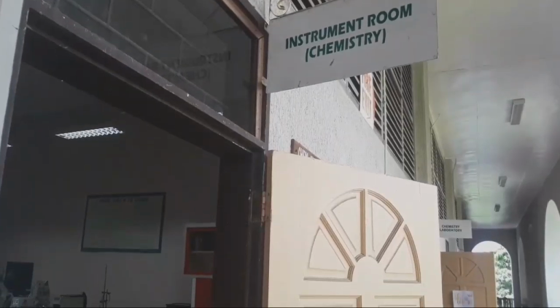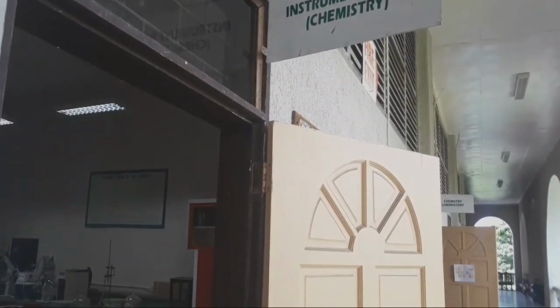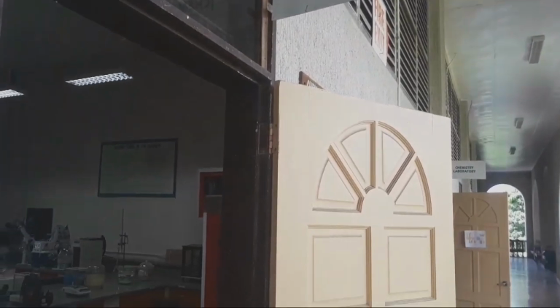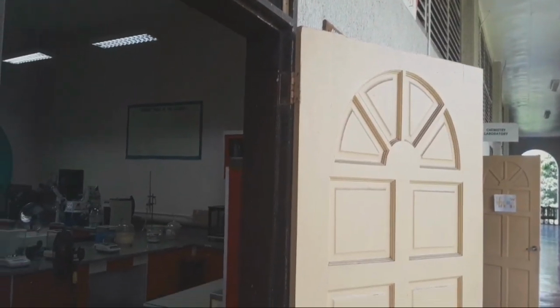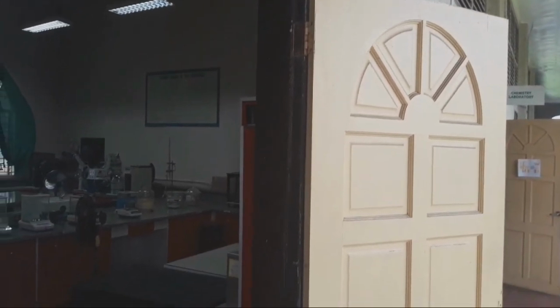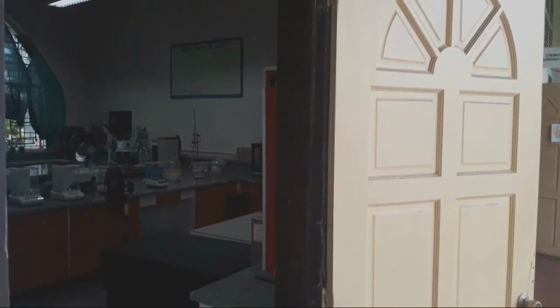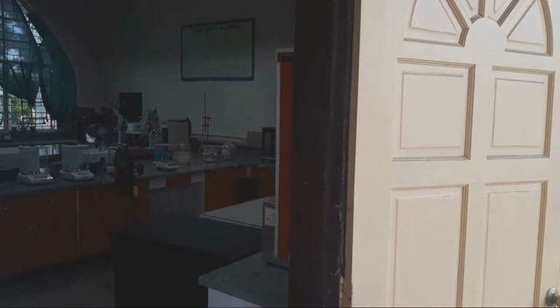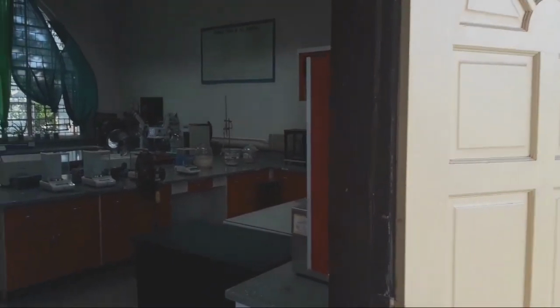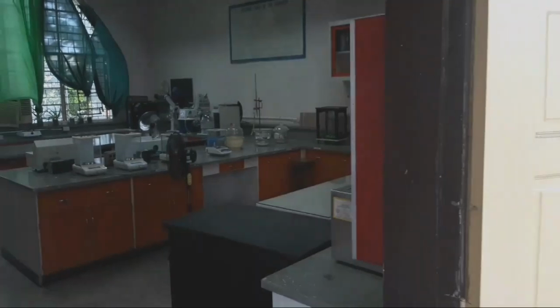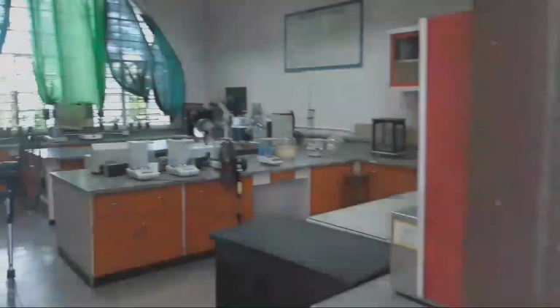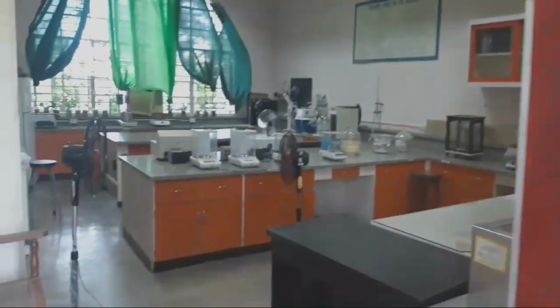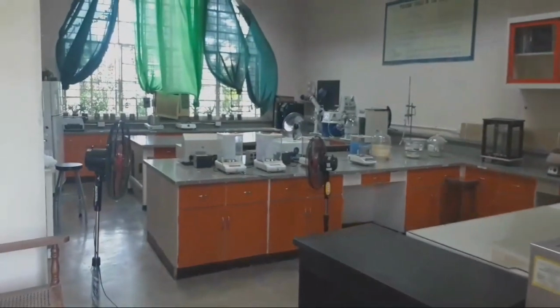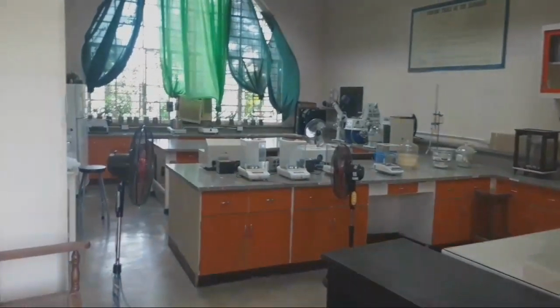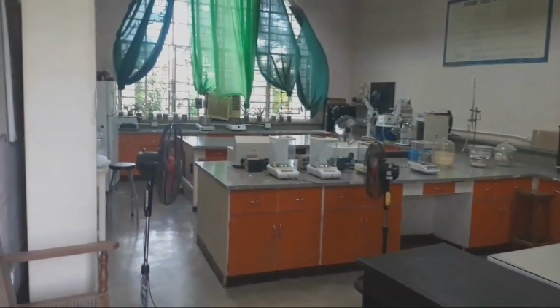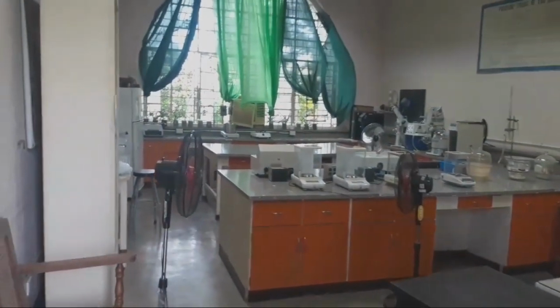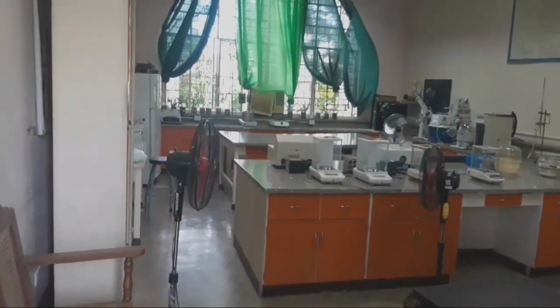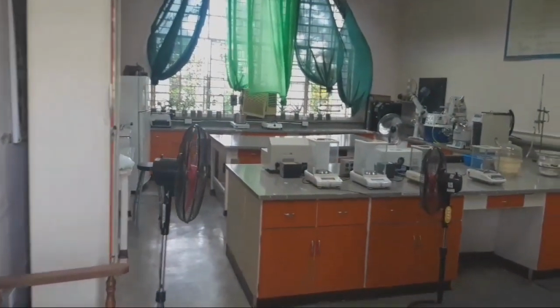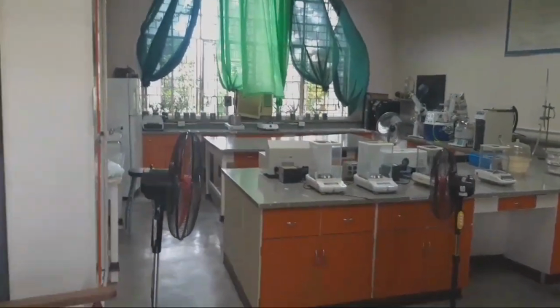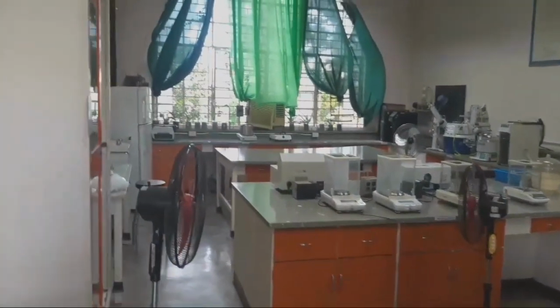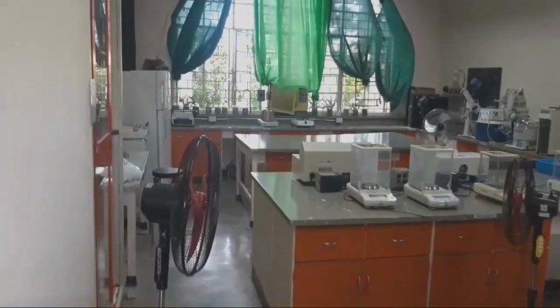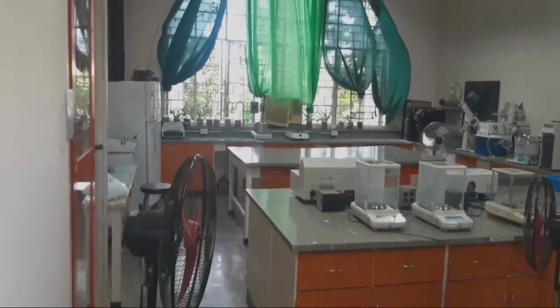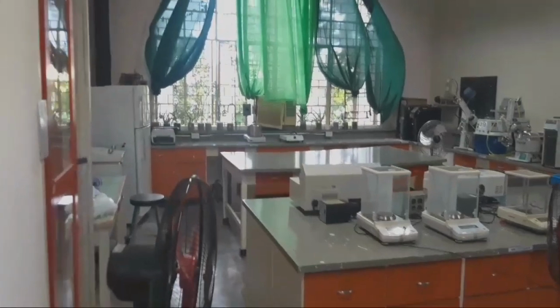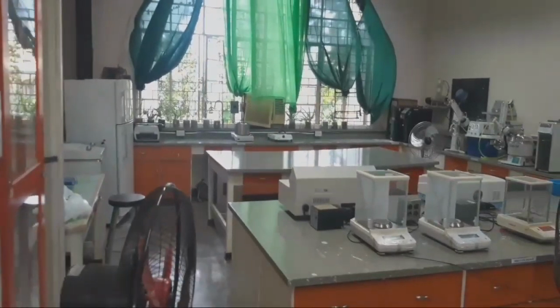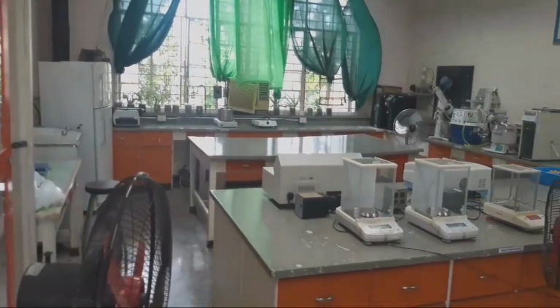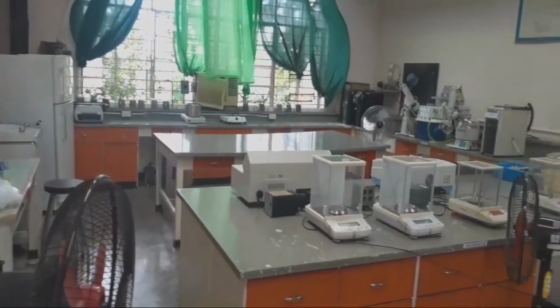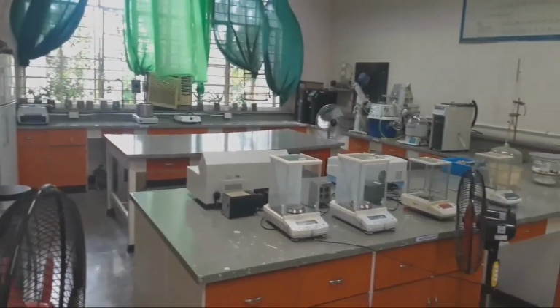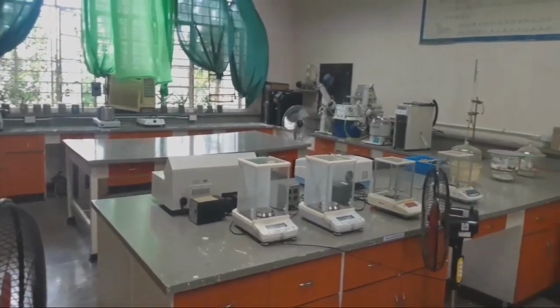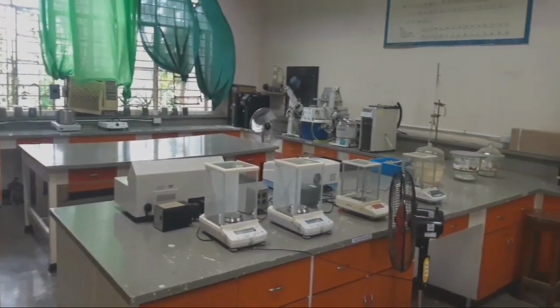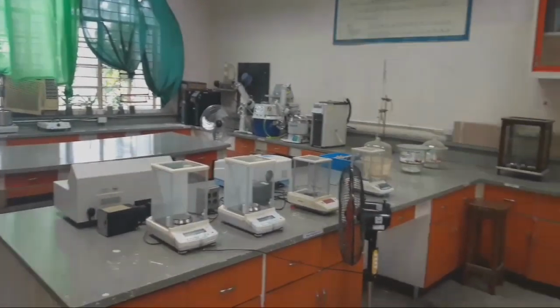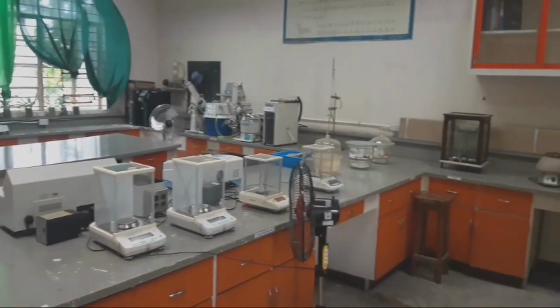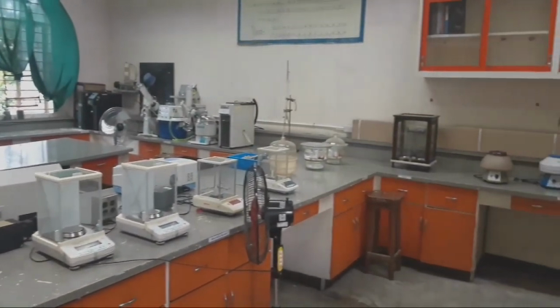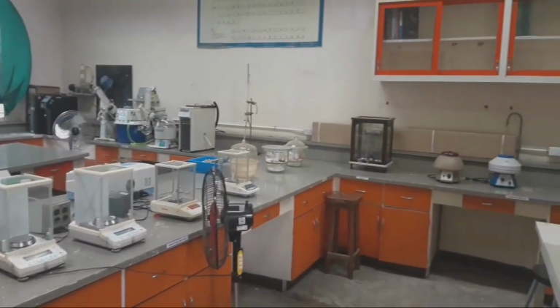This is our chemistry instrument room. The laboratory equipment located in here is used to perform qualitative and quantitative chemical analysis.